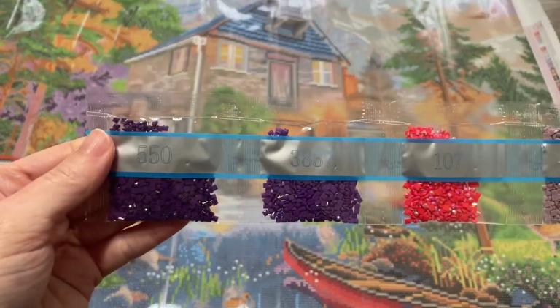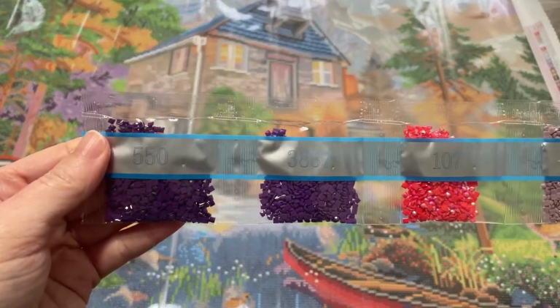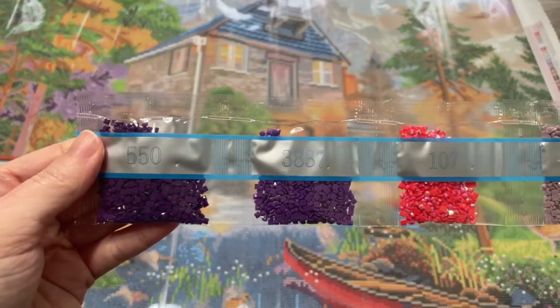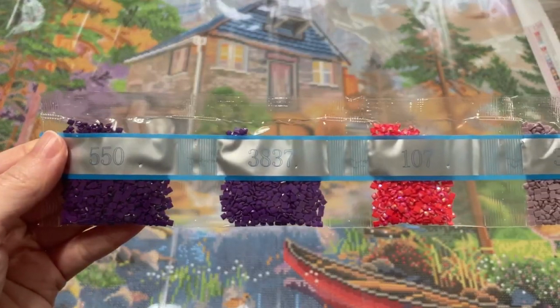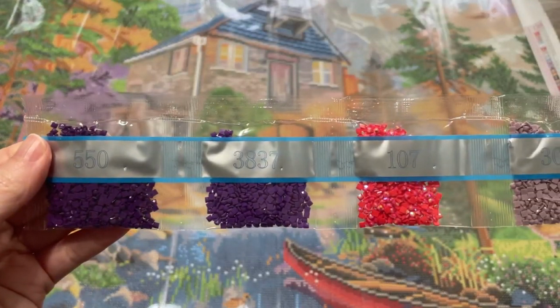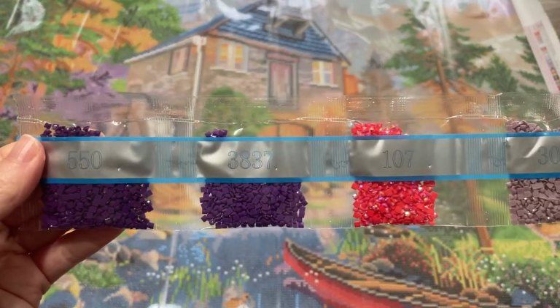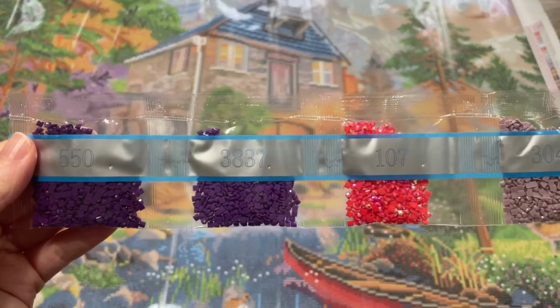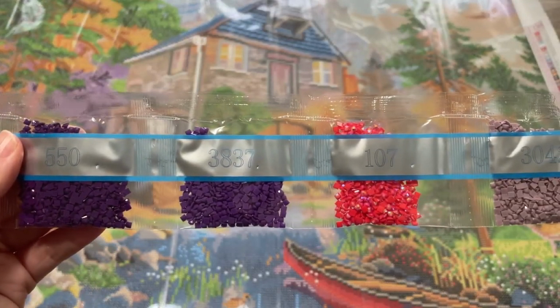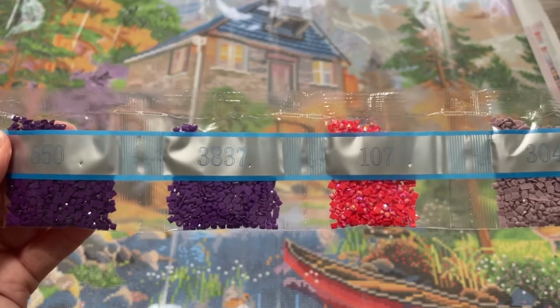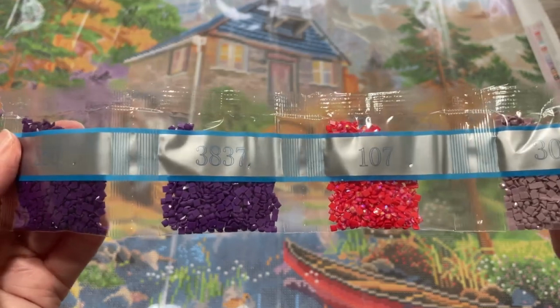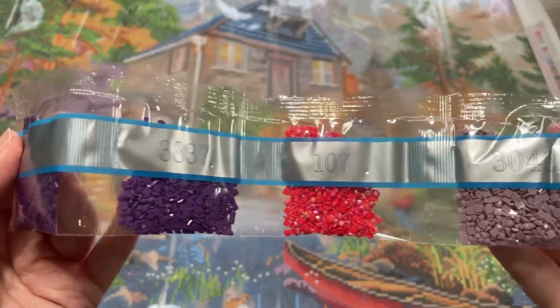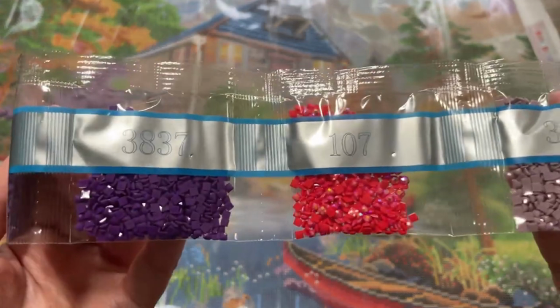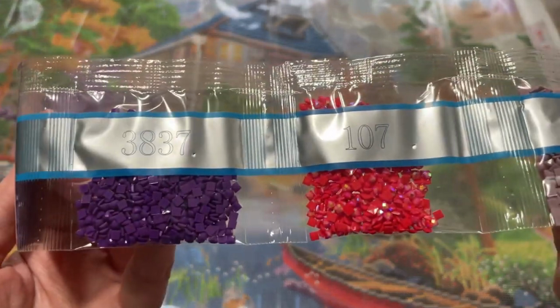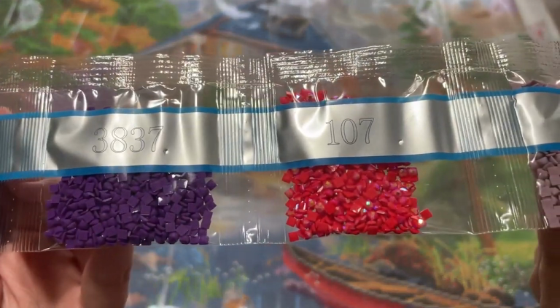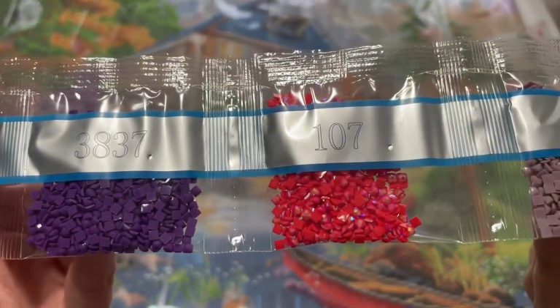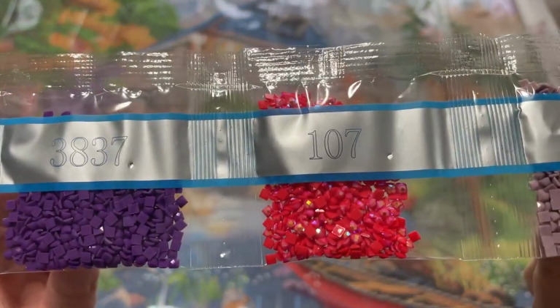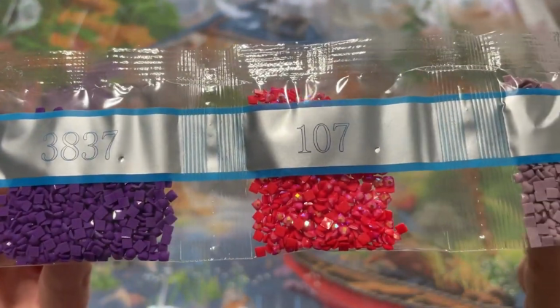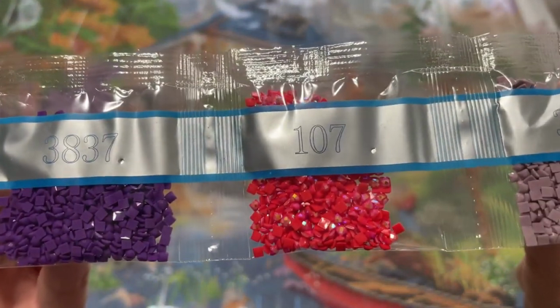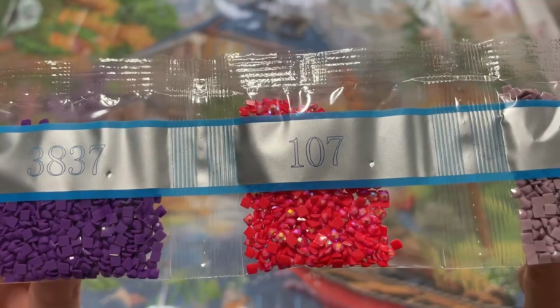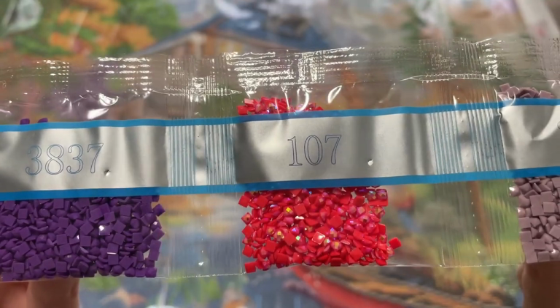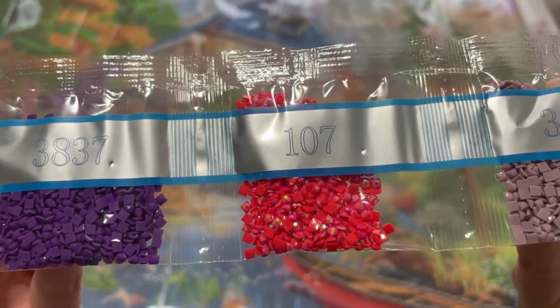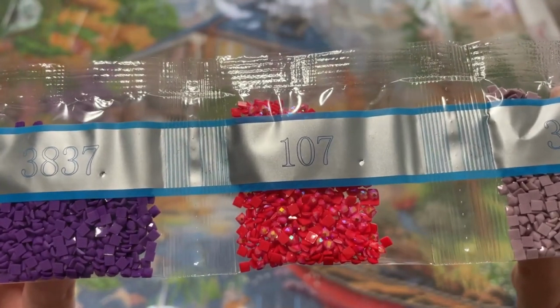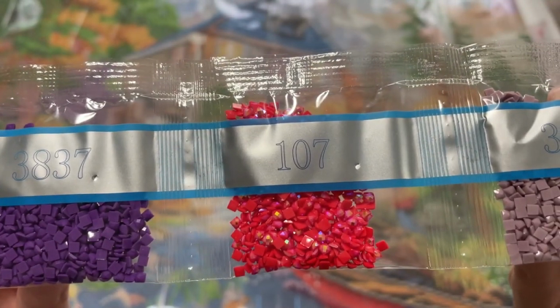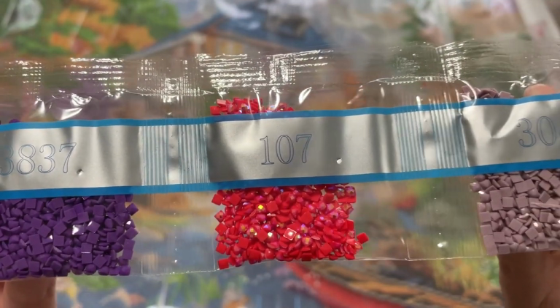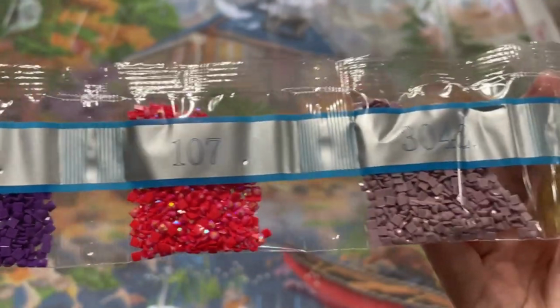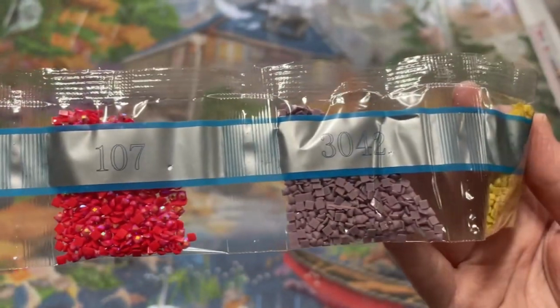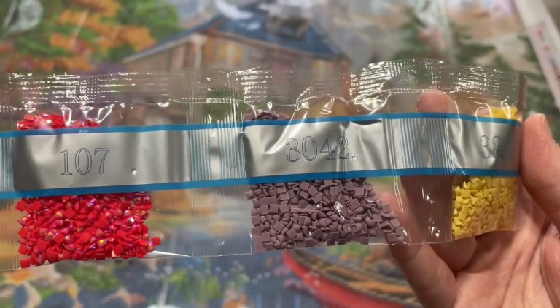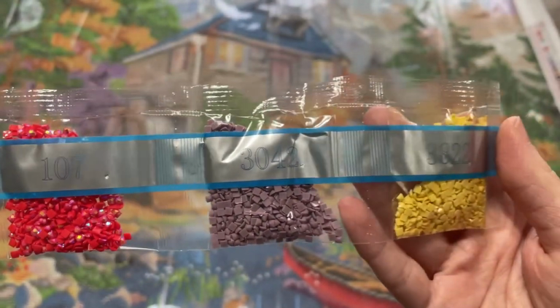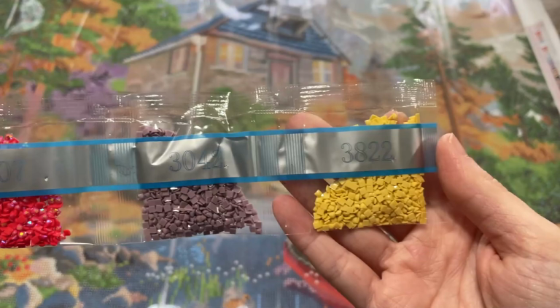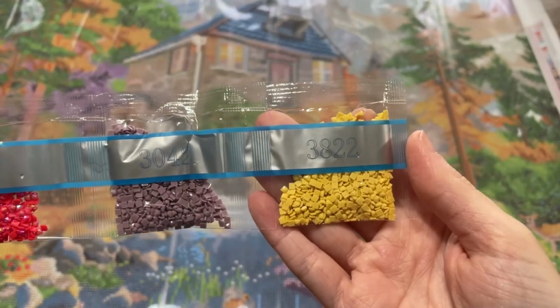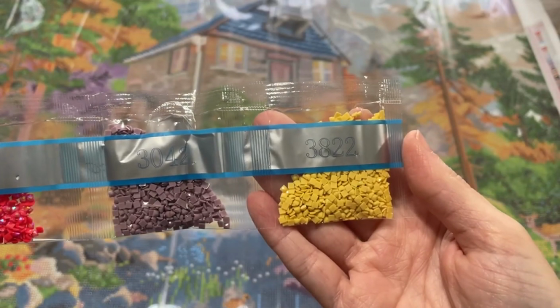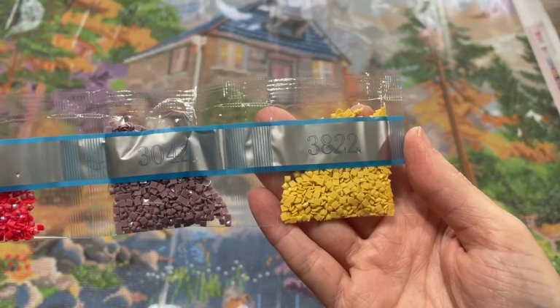5.50, 3.8.37, 1.07 — this is our third AB, this gorgeous red. And then 30.42 and 38.22.